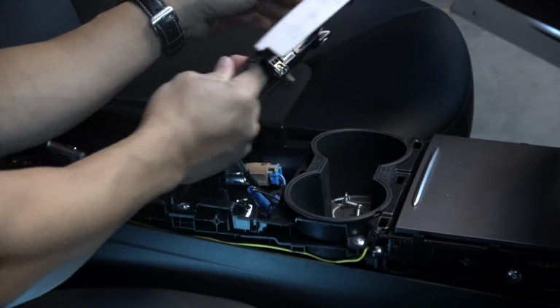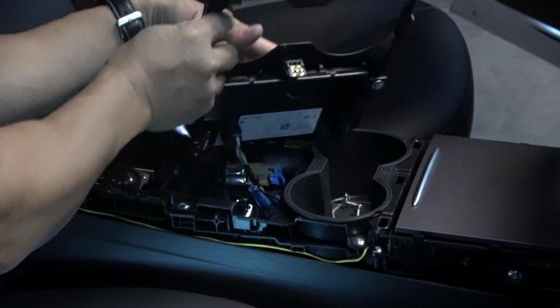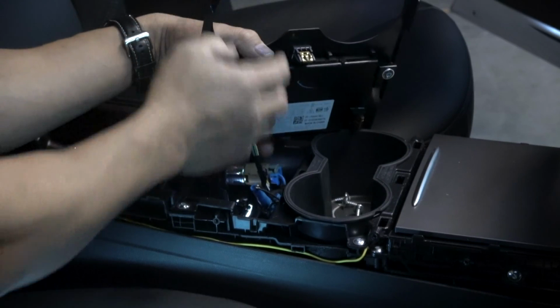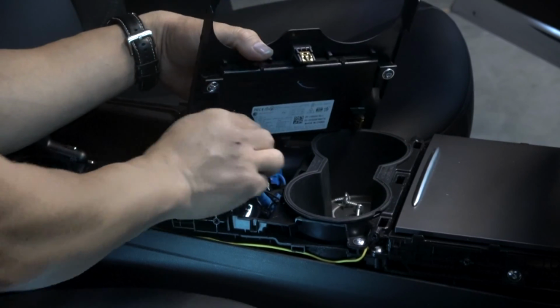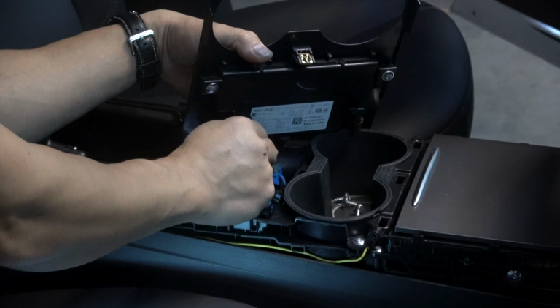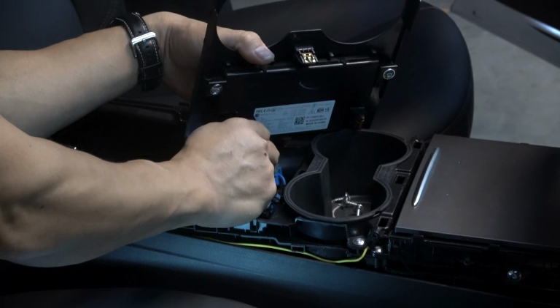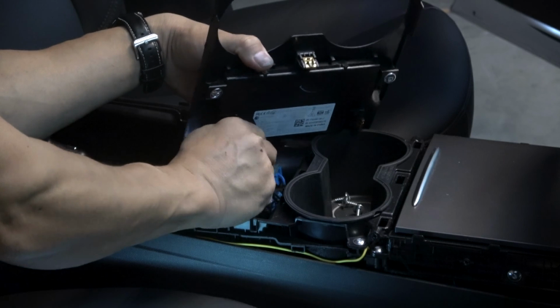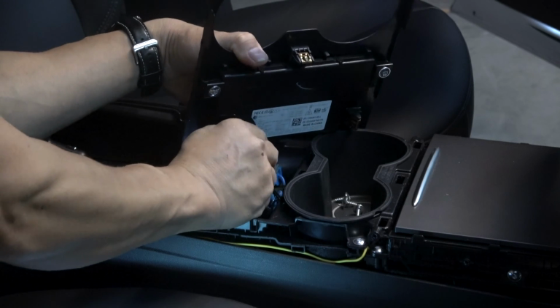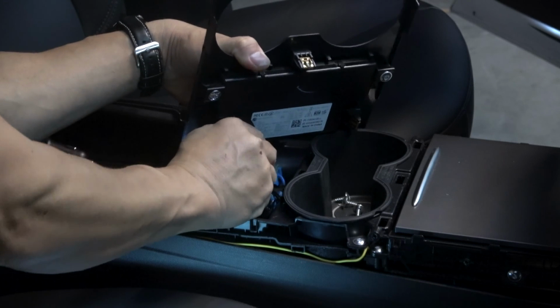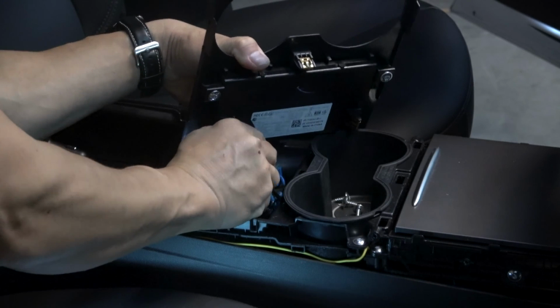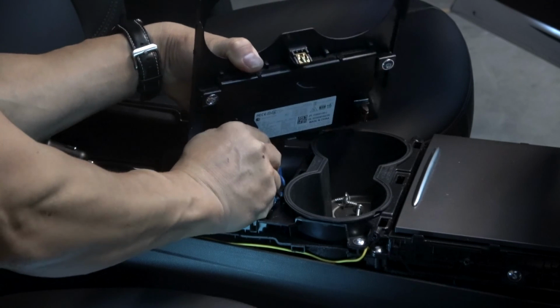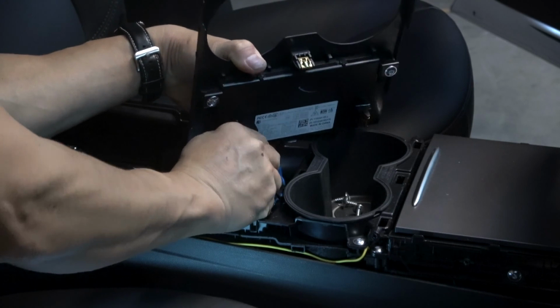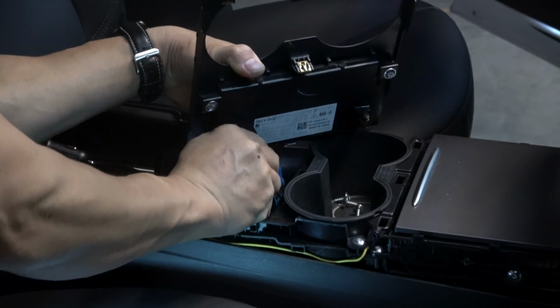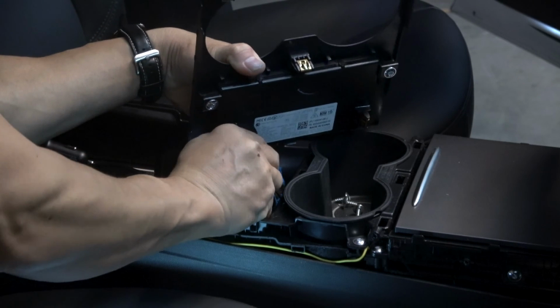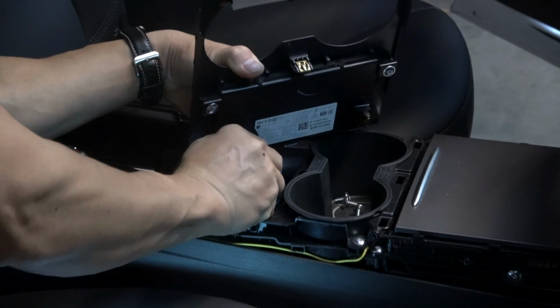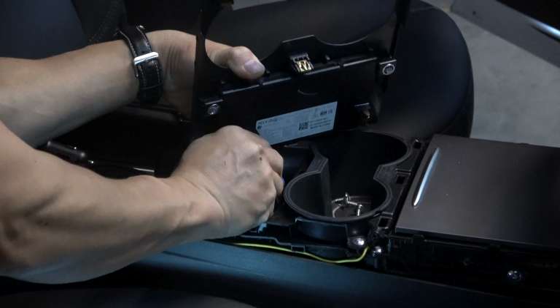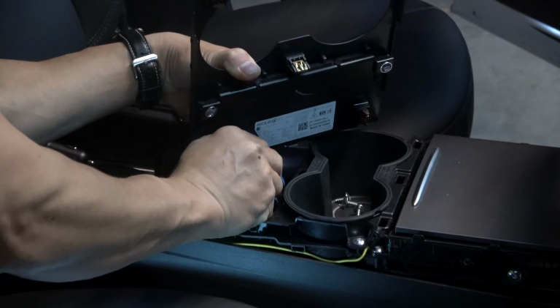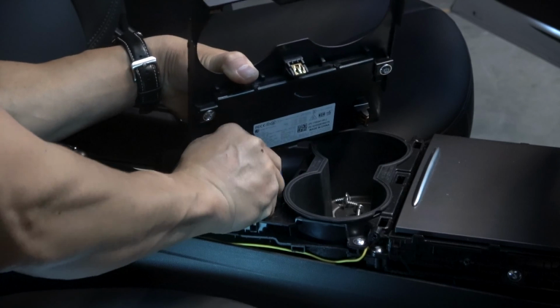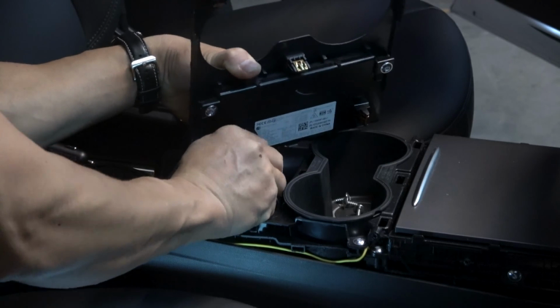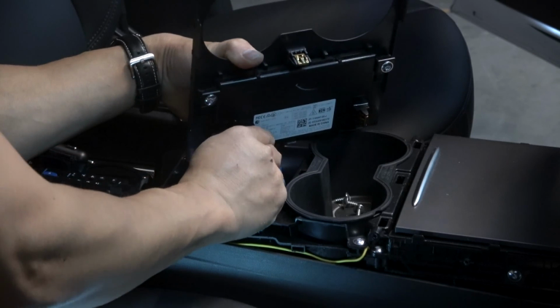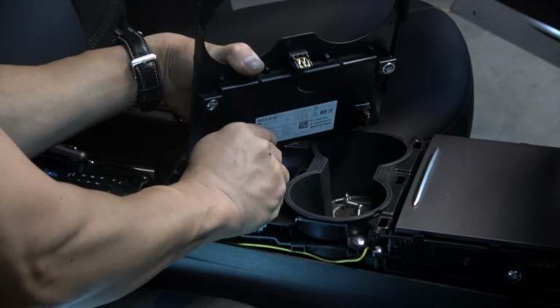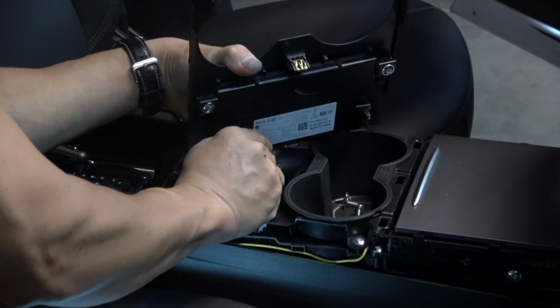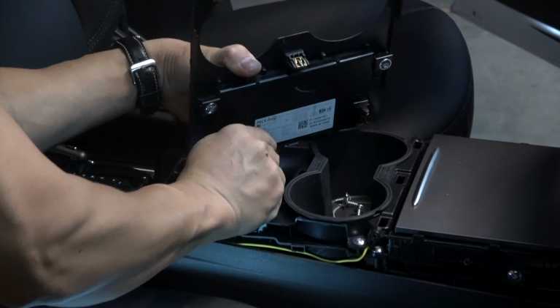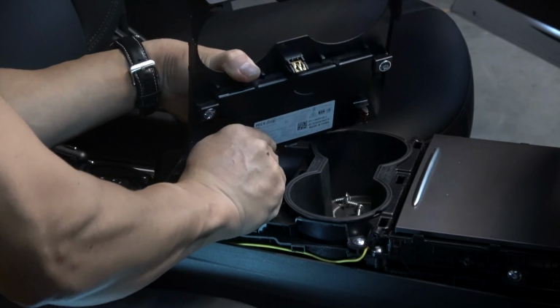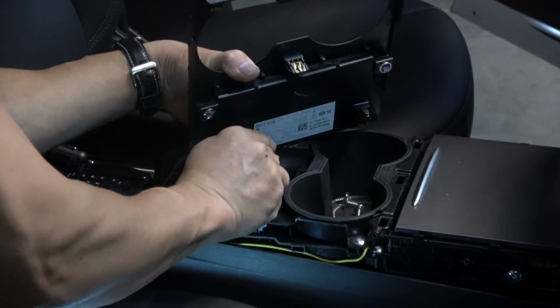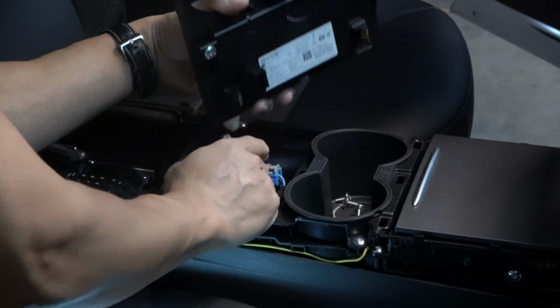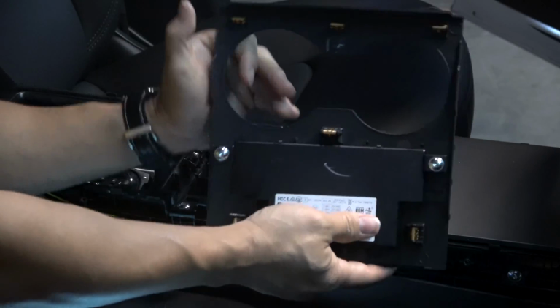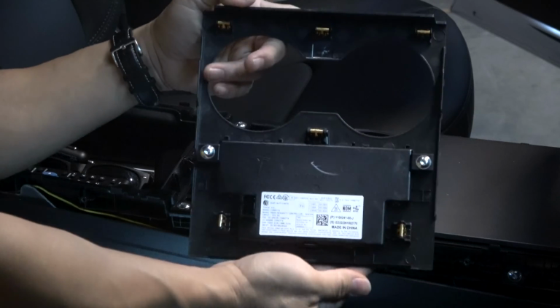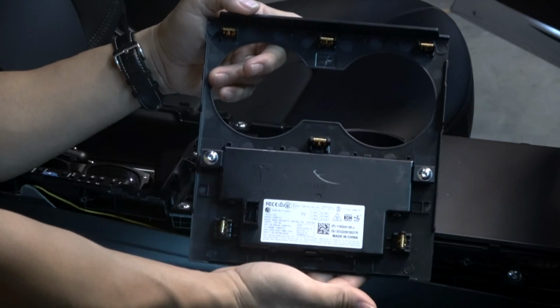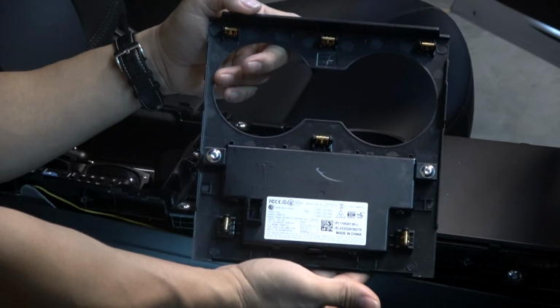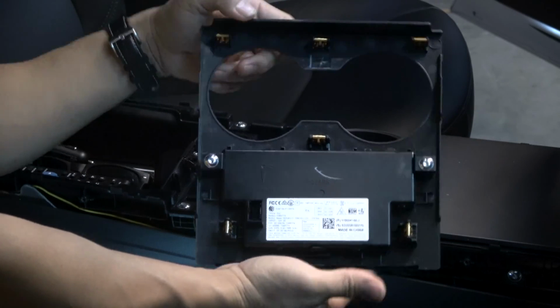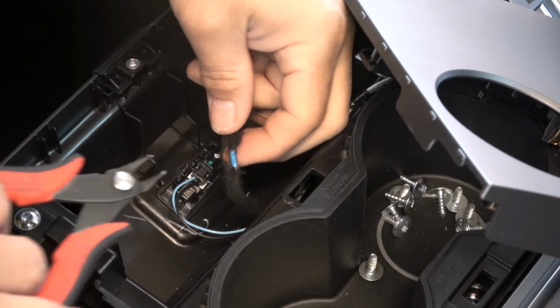Remove the security controller electrical connector. By the way, you can't drive the car until you reconnect this controller — unless you can drive your car without your phone or key card. It won't recognize your phone until you reconnect this.